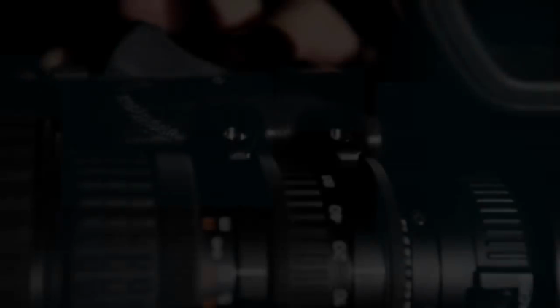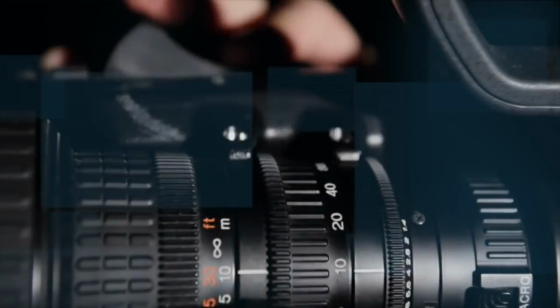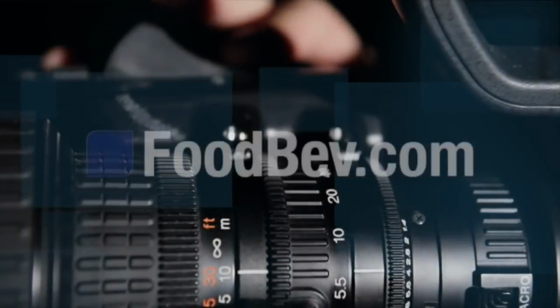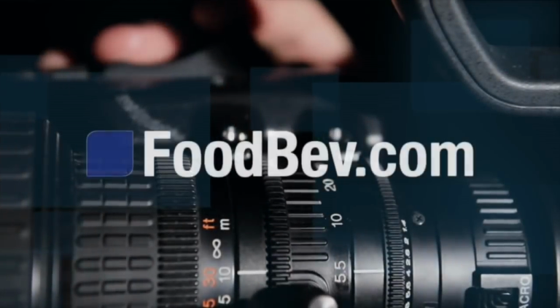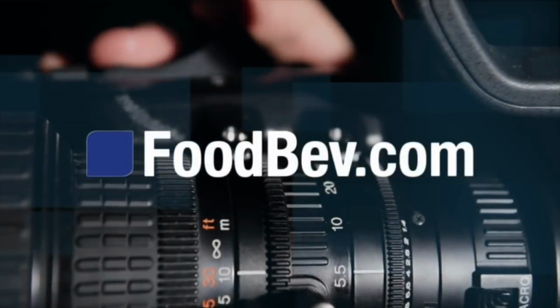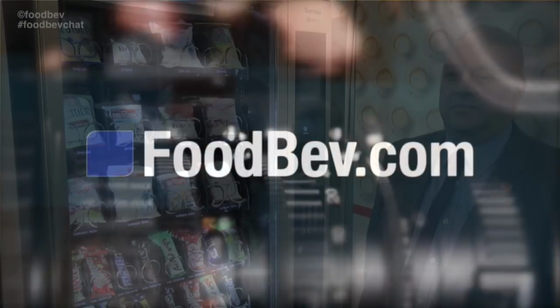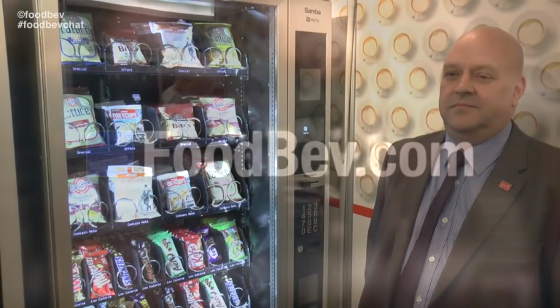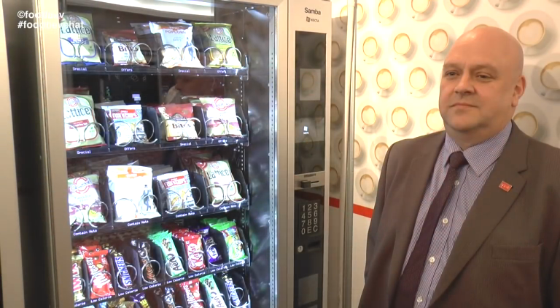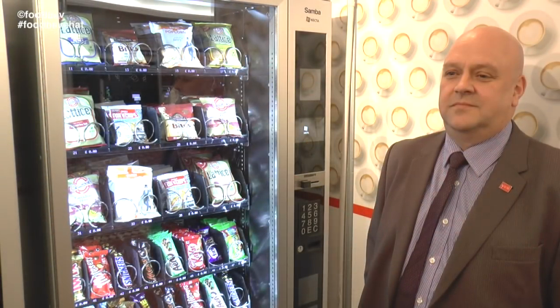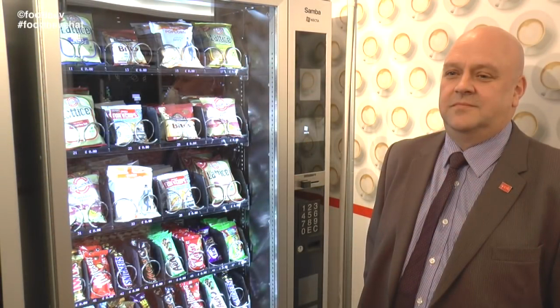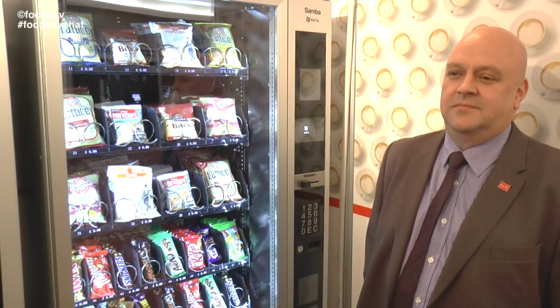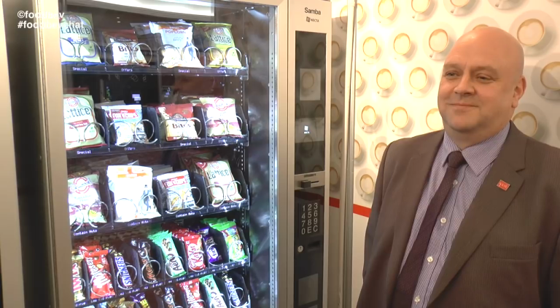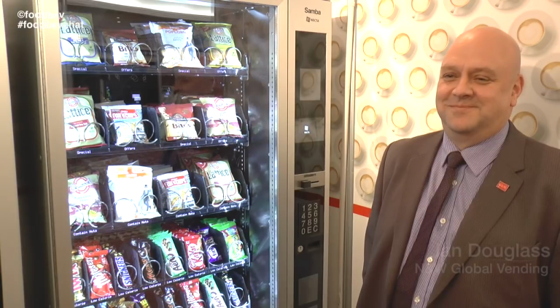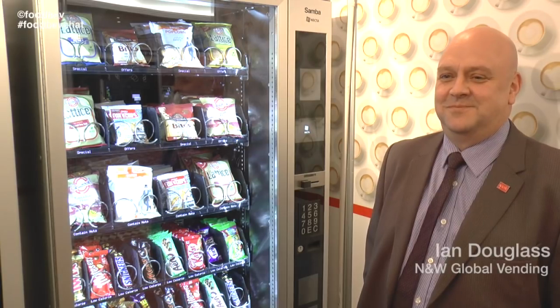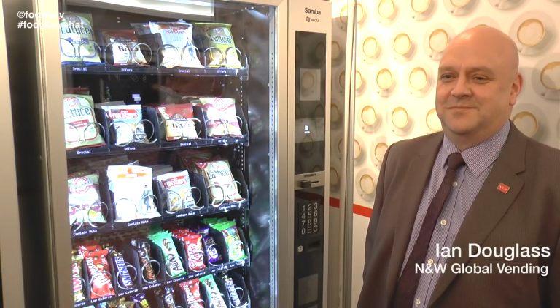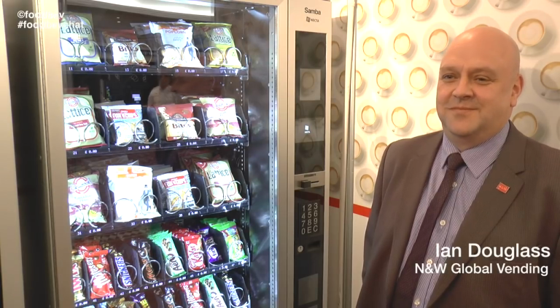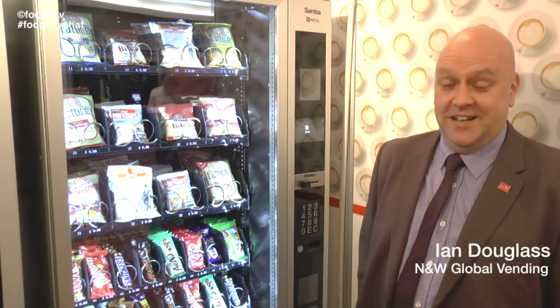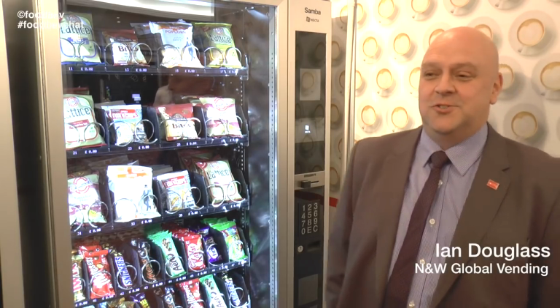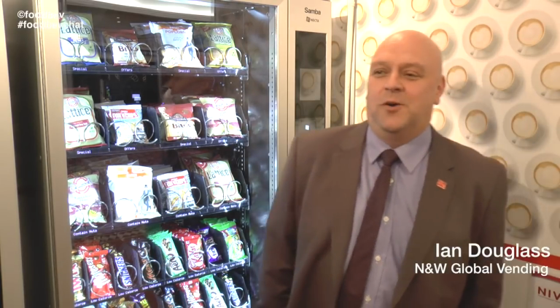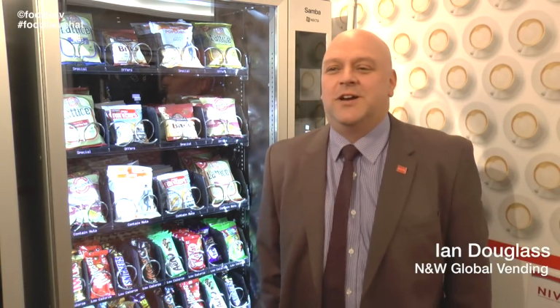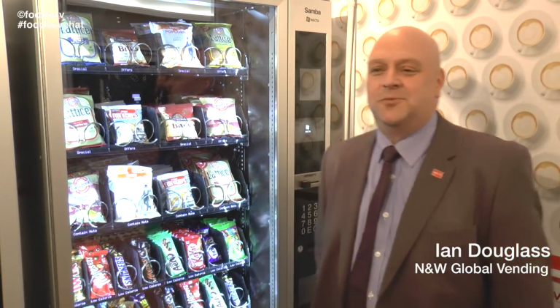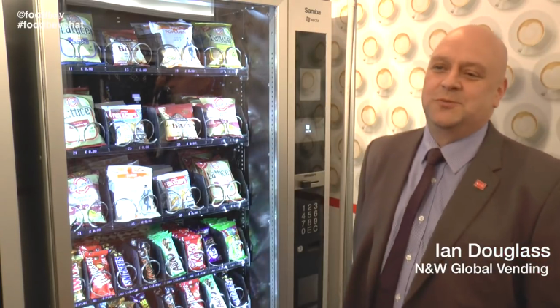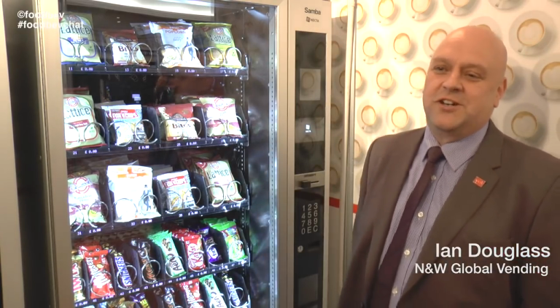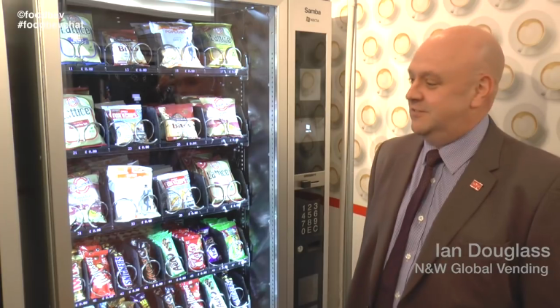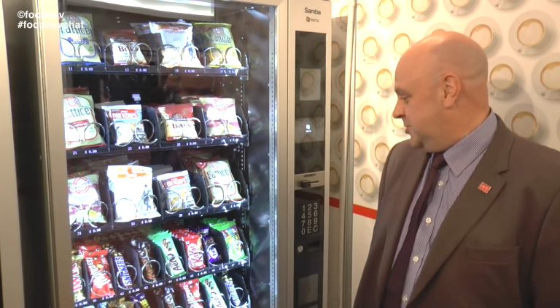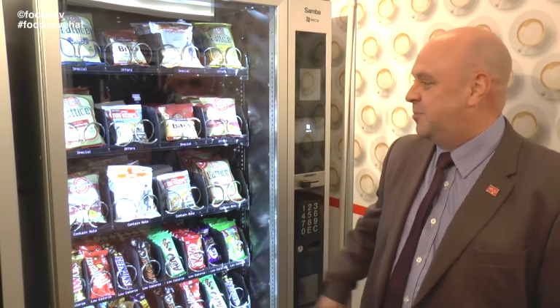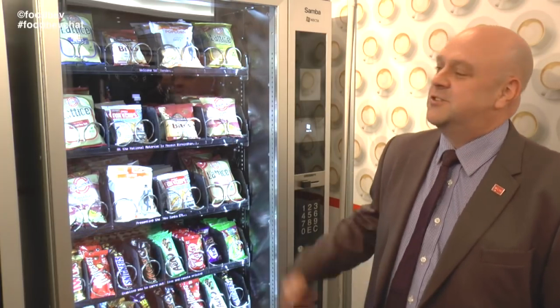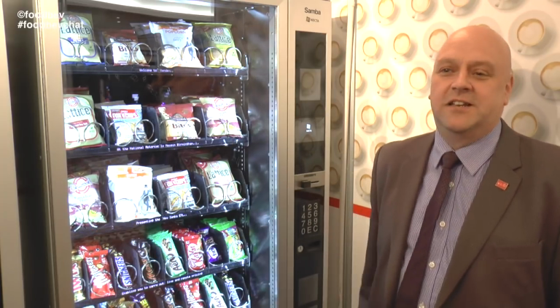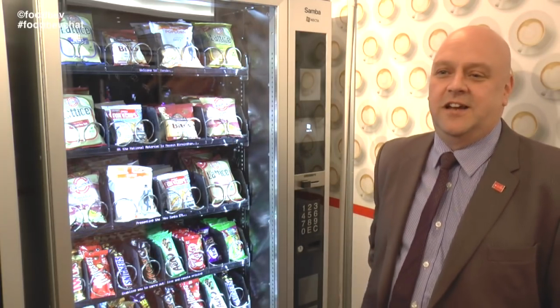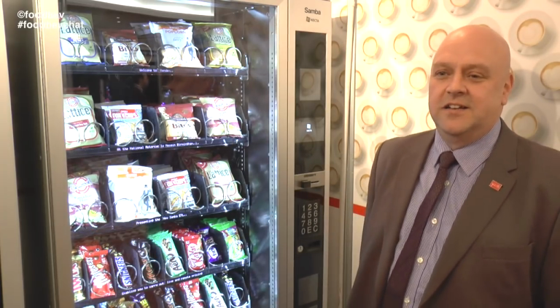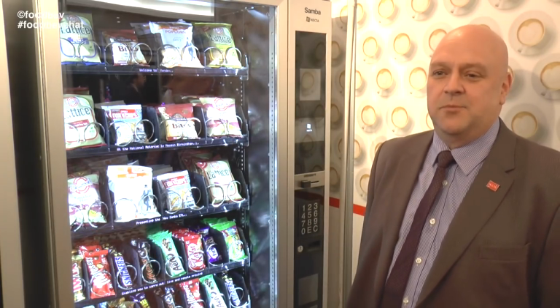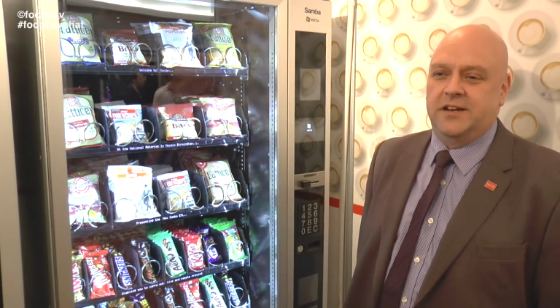I'm at Vendex 2015 and I'm with Ian Douglas from N&W Global Vending. Ian, how are you finding the show thus far? It's good, we've been quite busy, getting some good interest on some of the new products, especially the Samba ETL.